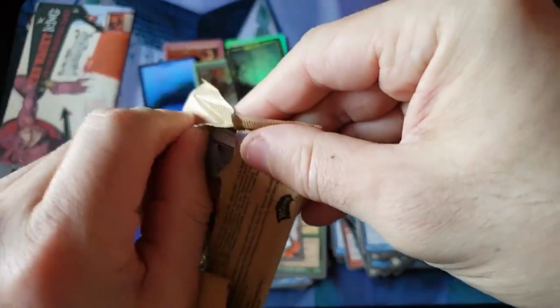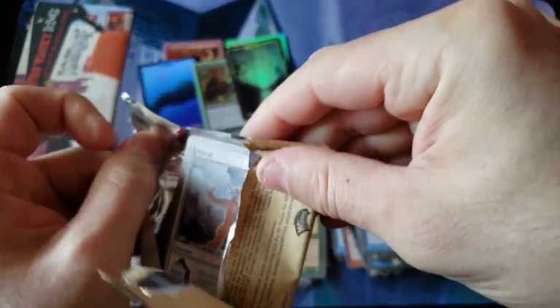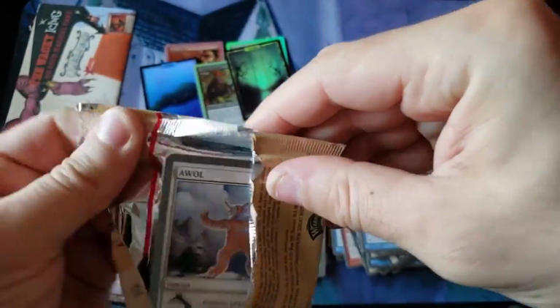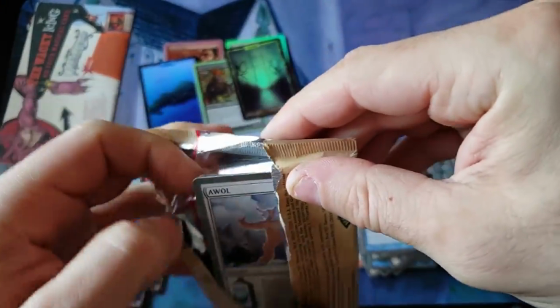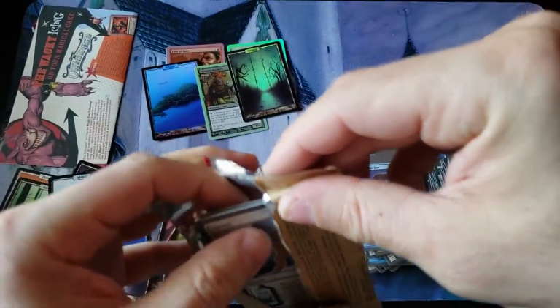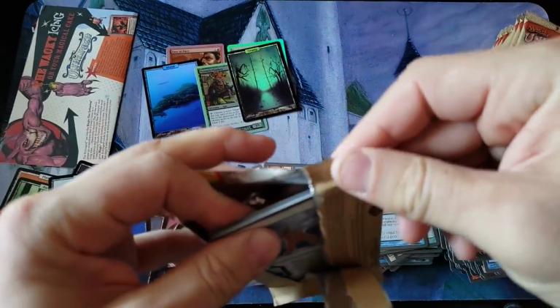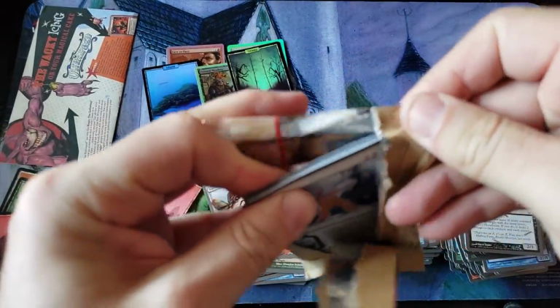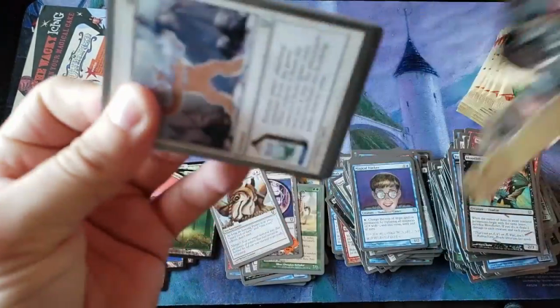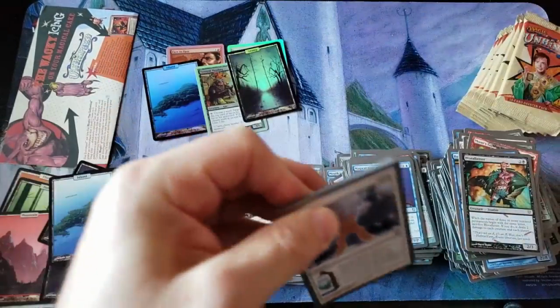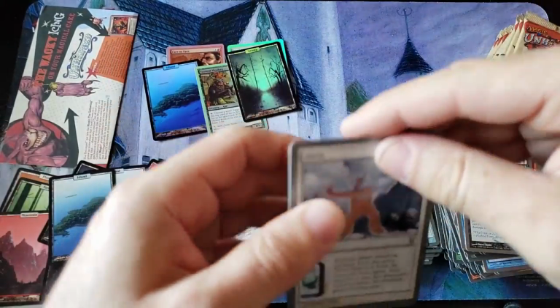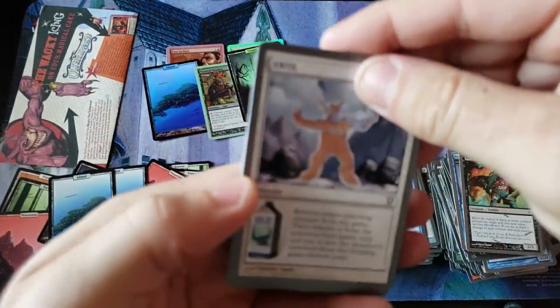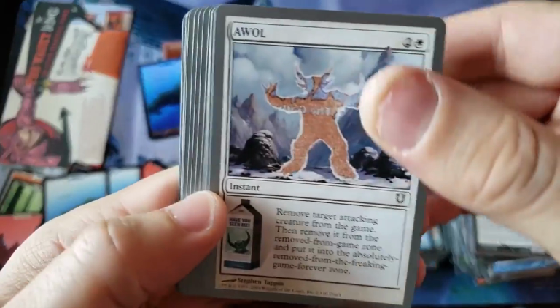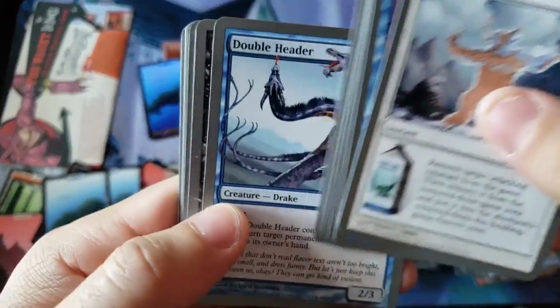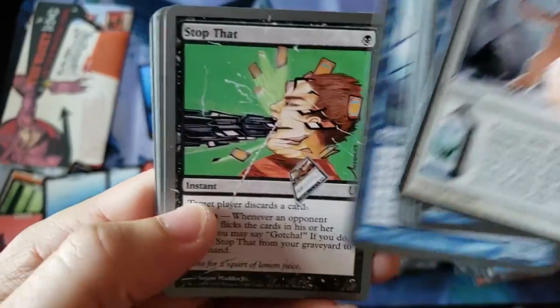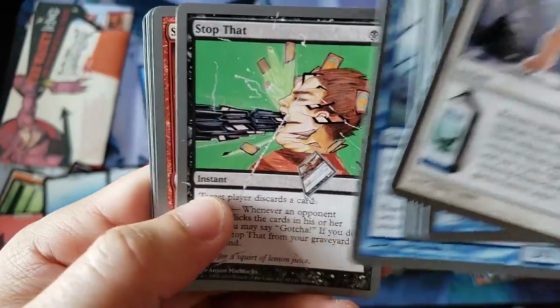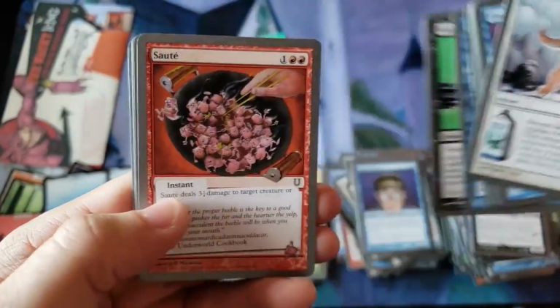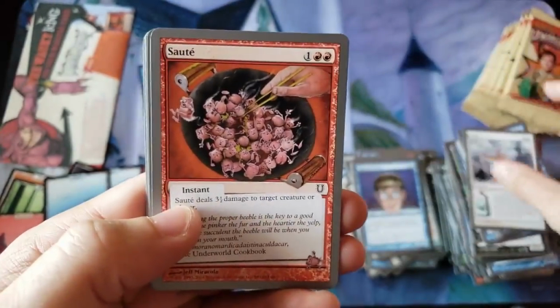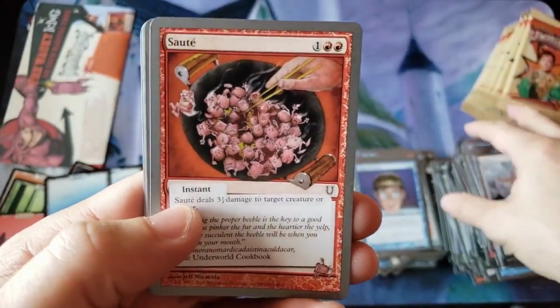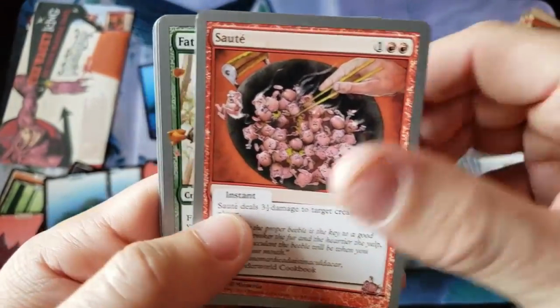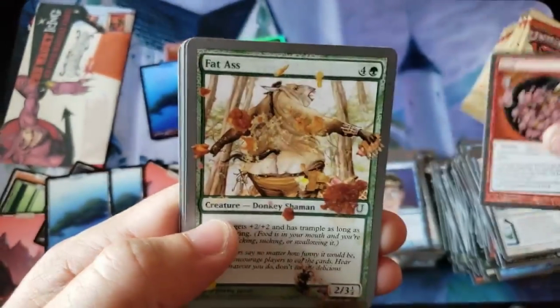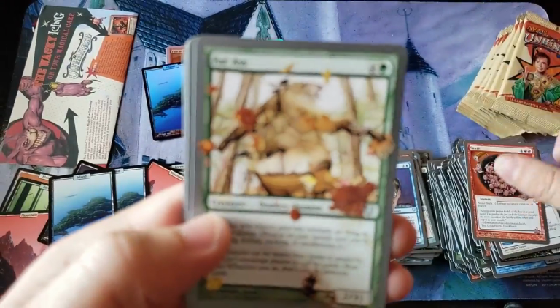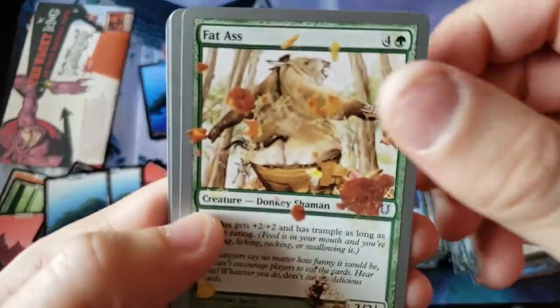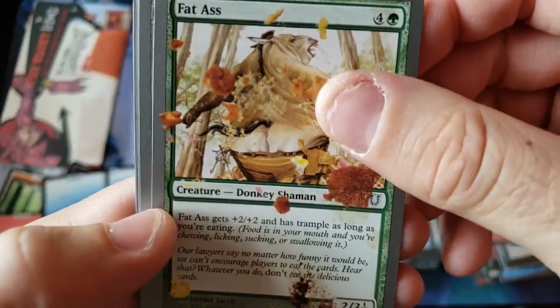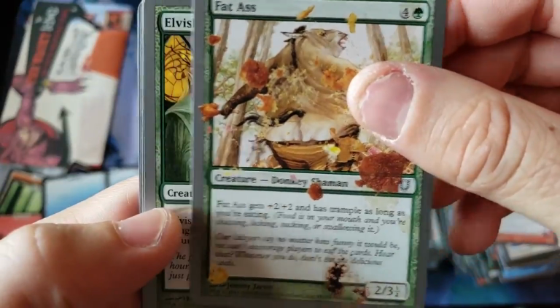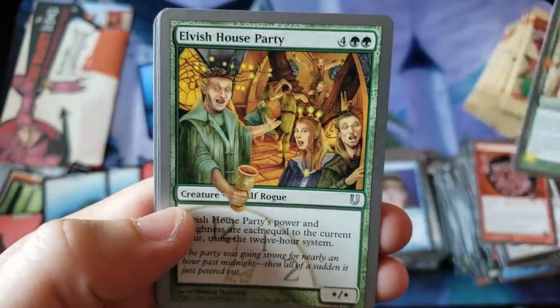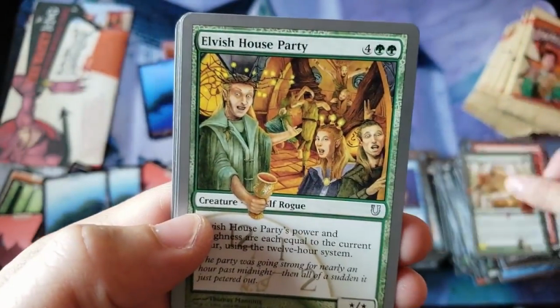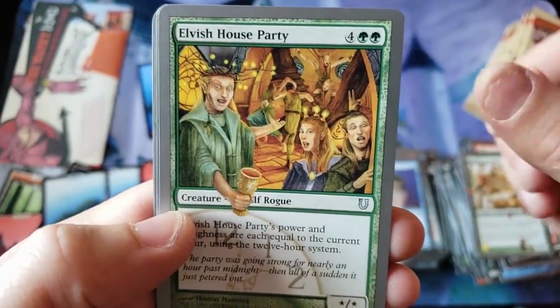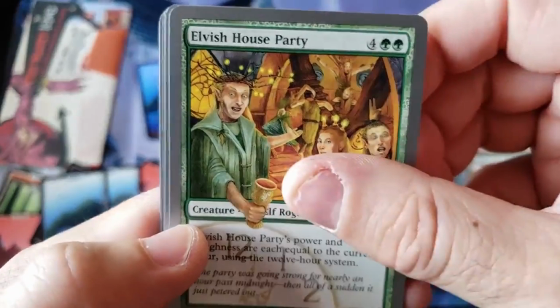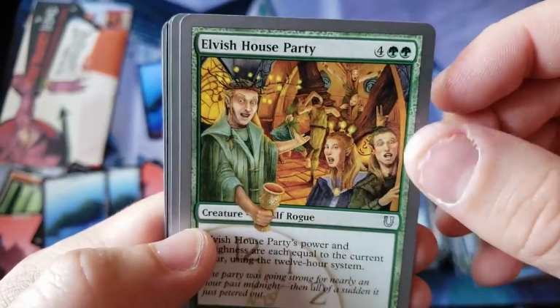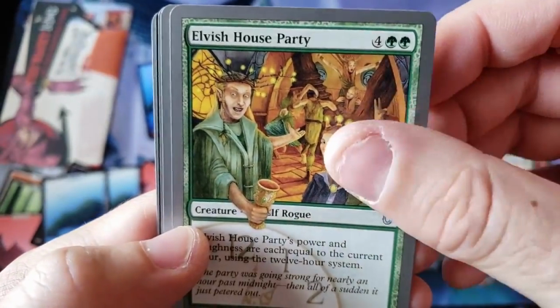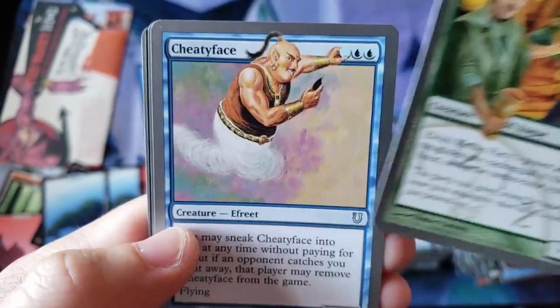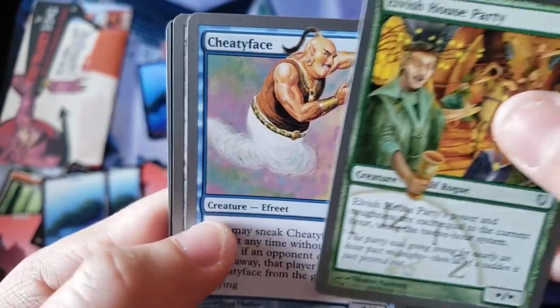I tell you what — on a video like this, where you get two foil full arts and all those basic lands, it probably paid for the box that Greg bought. He bought this and had it shipped to me. I would assume you actually turned a profit.